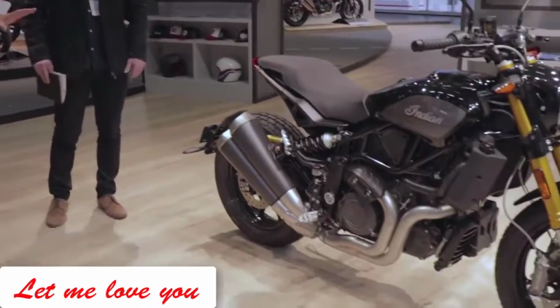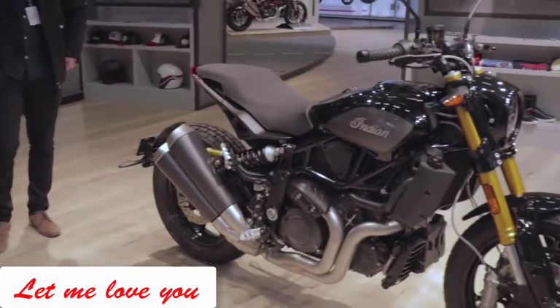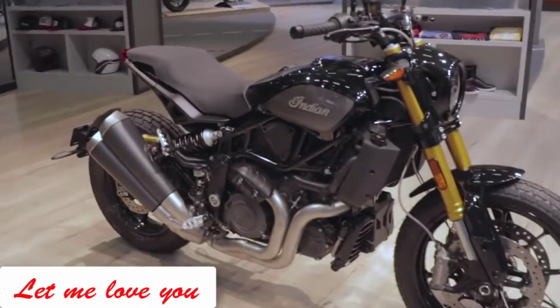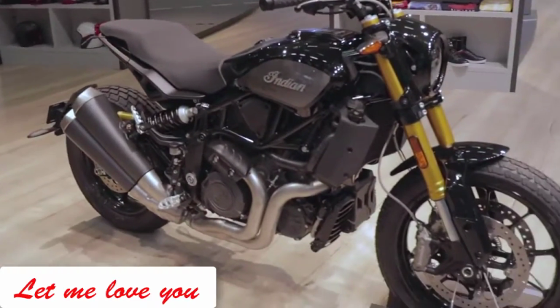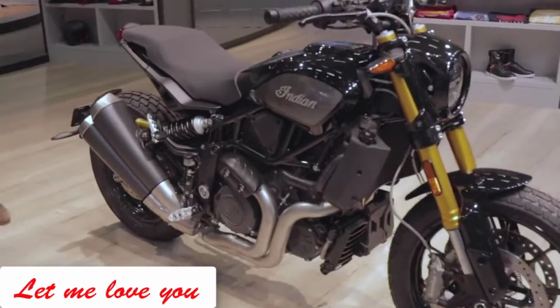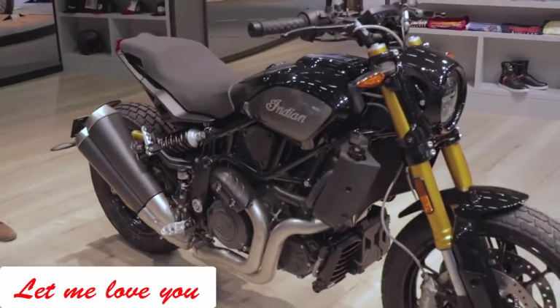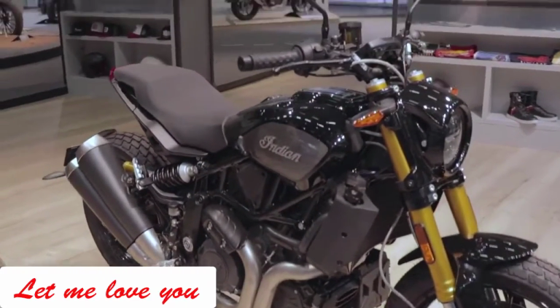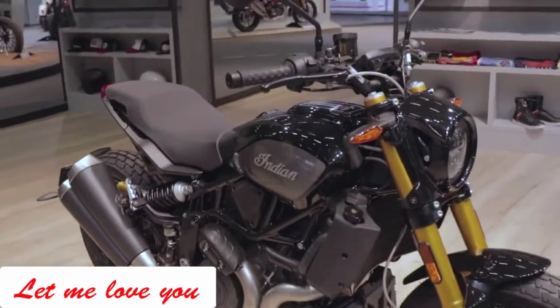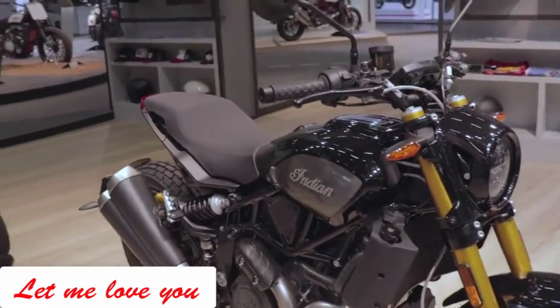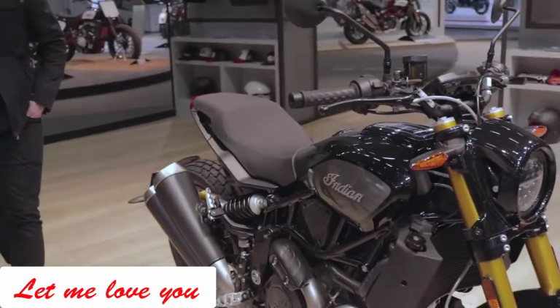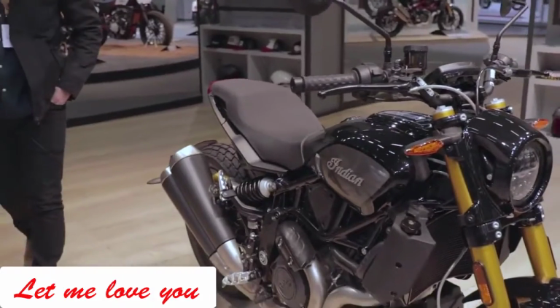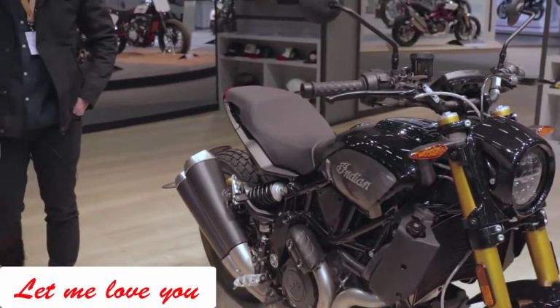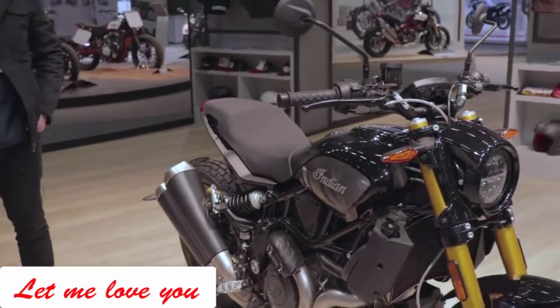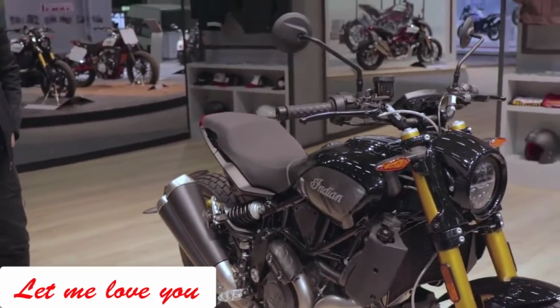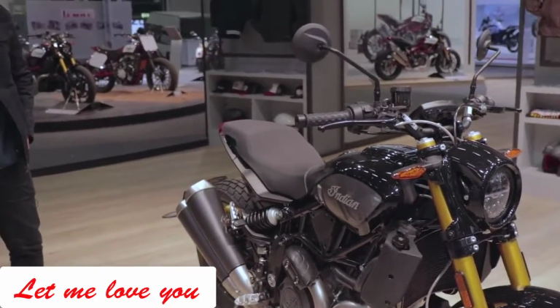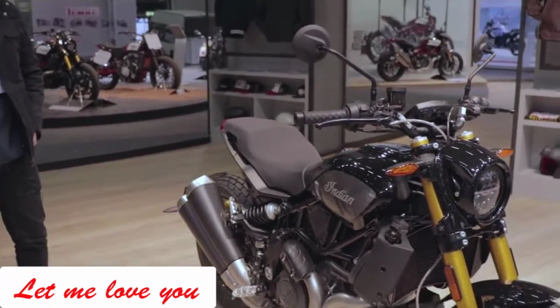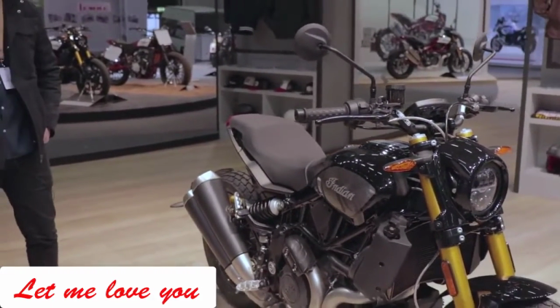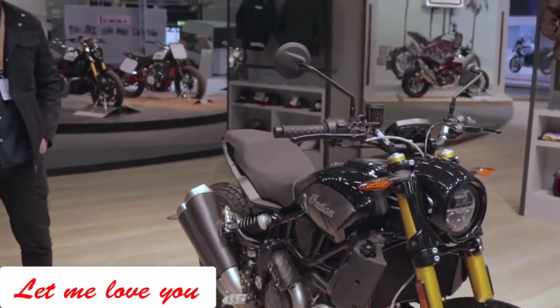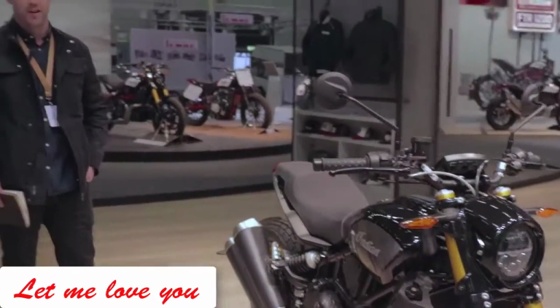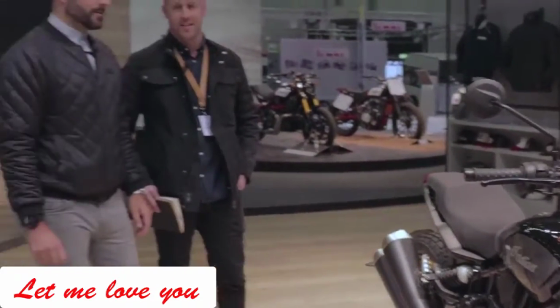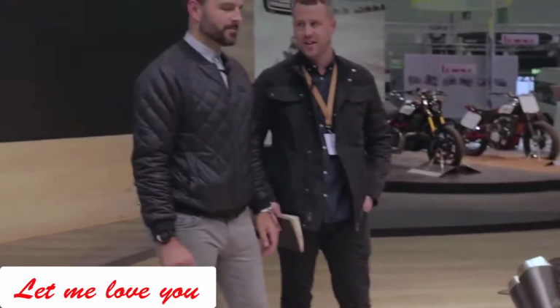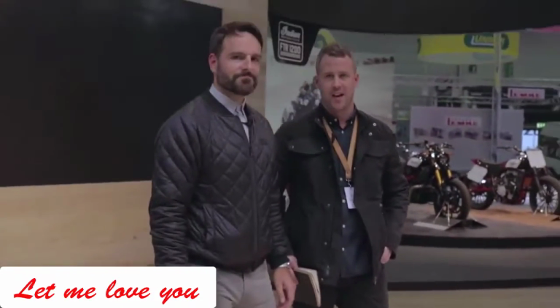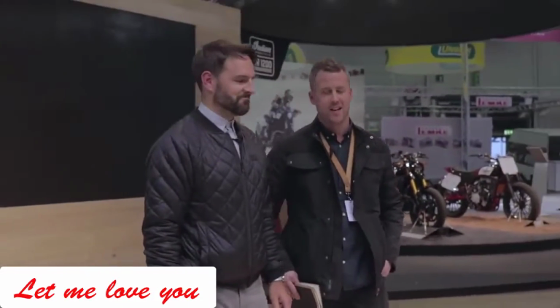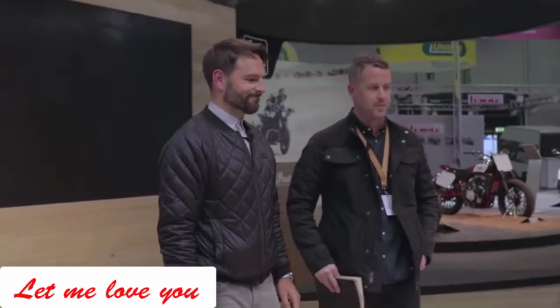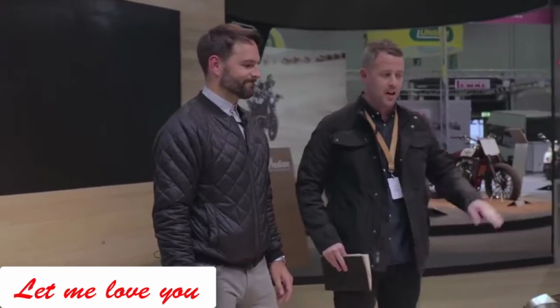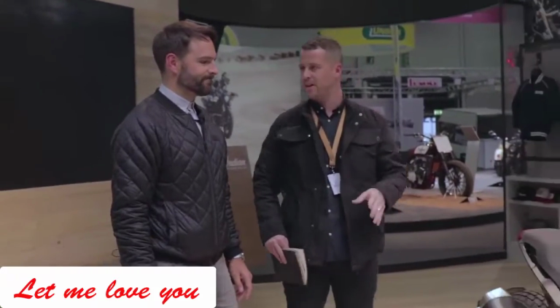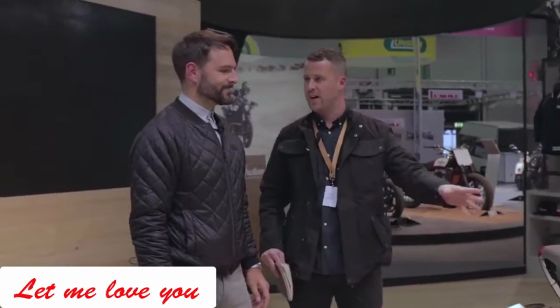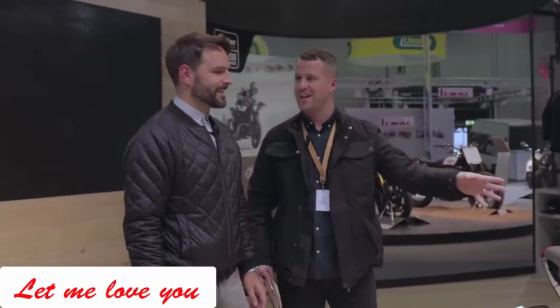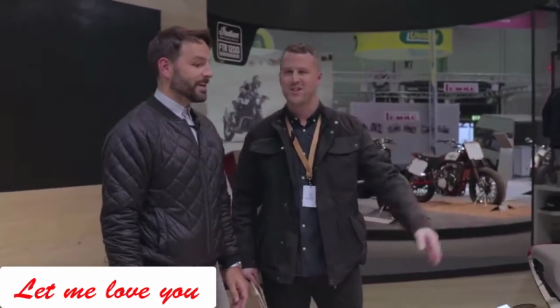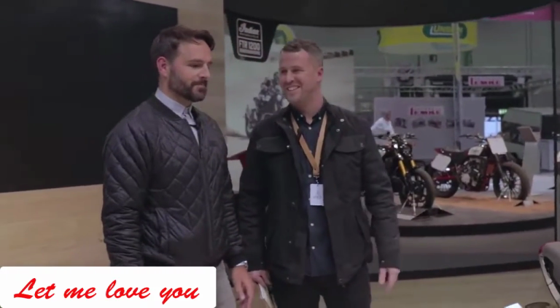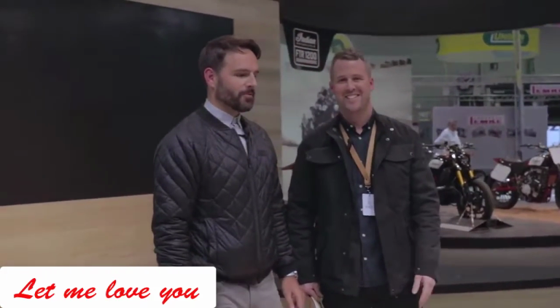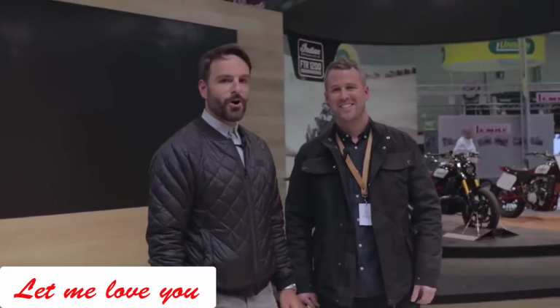I think this is a phenomenal machine. We're super excited for this one, and I think it's going to get highly acclaimed — assuming it rides the way it looks.